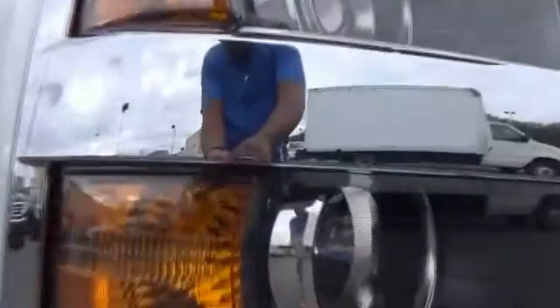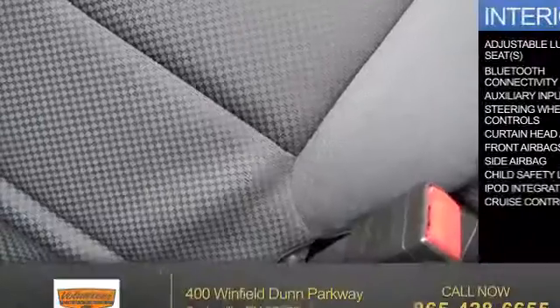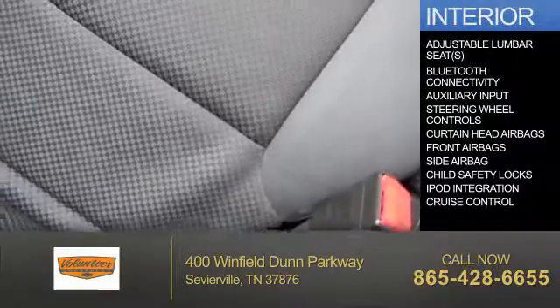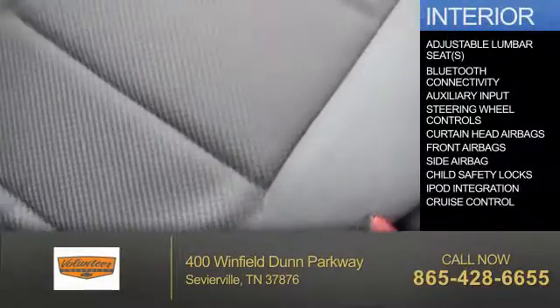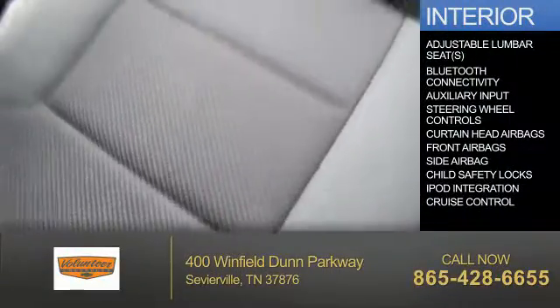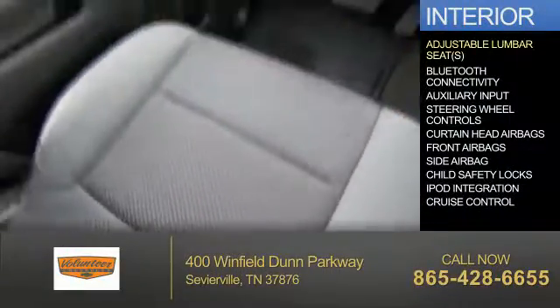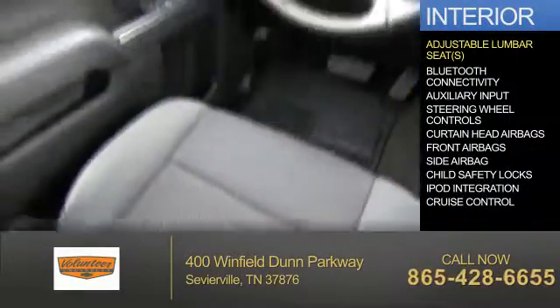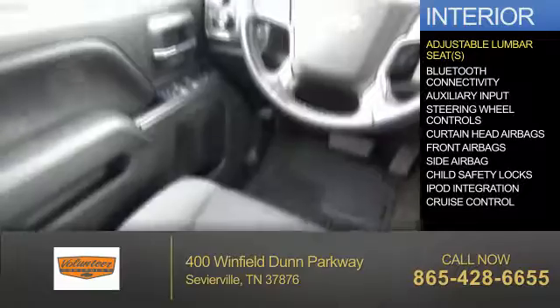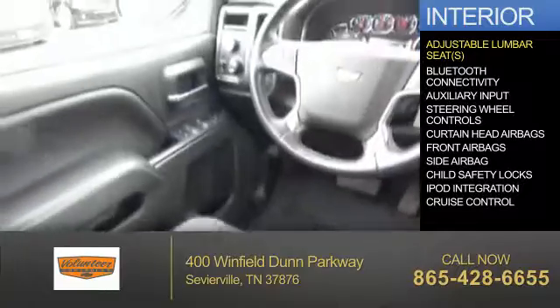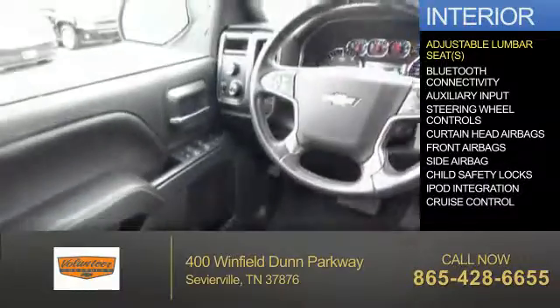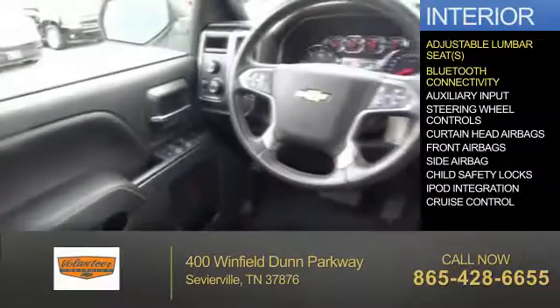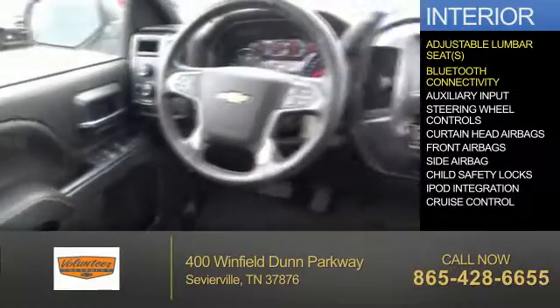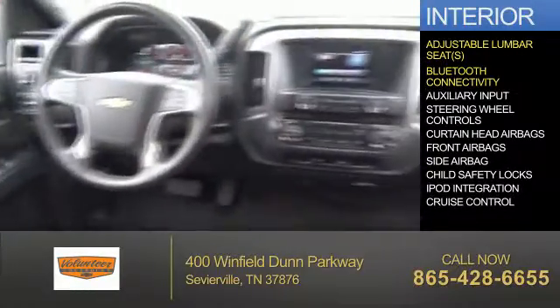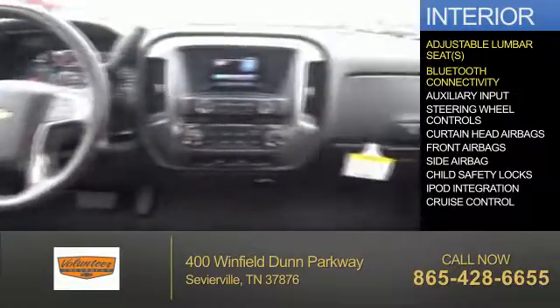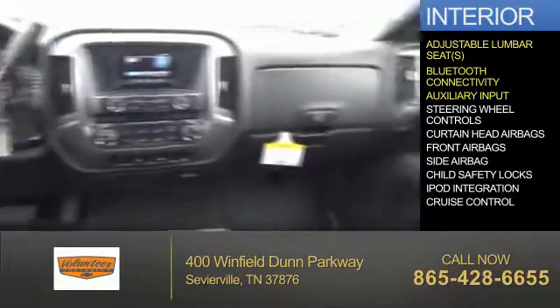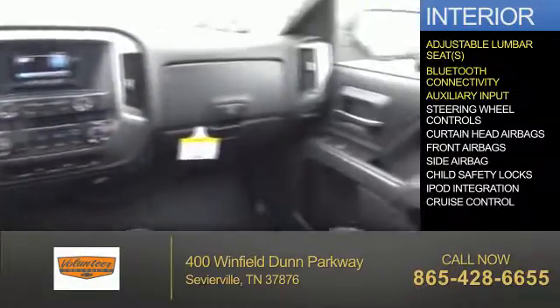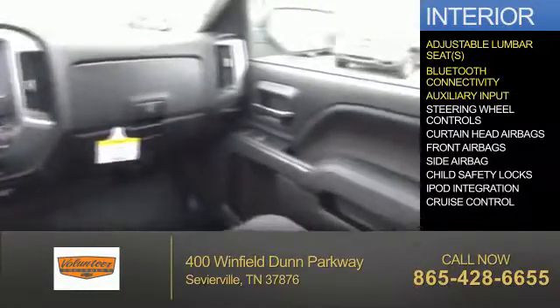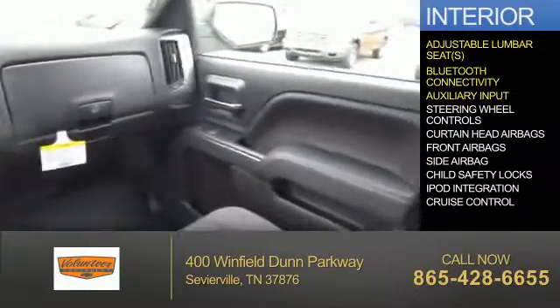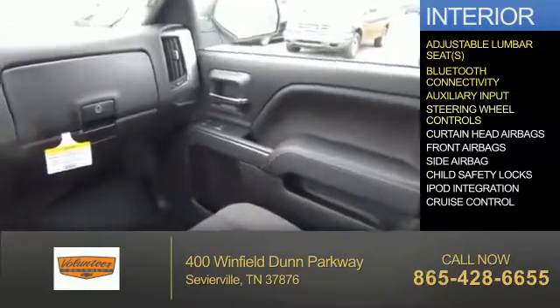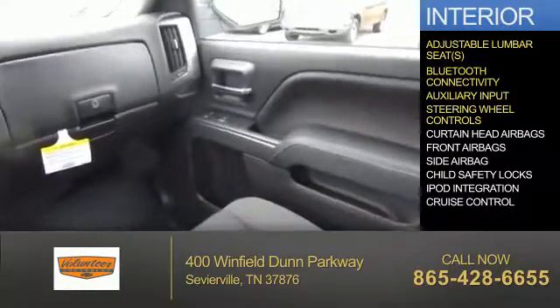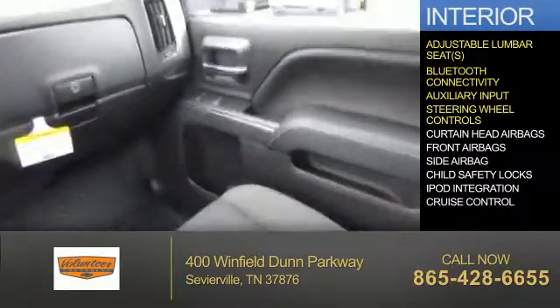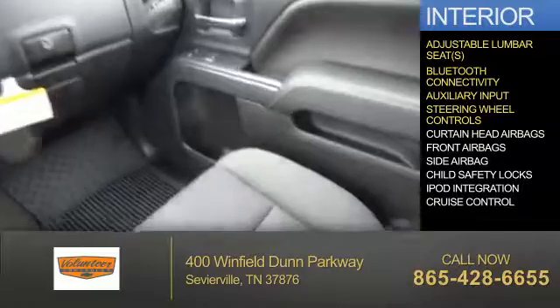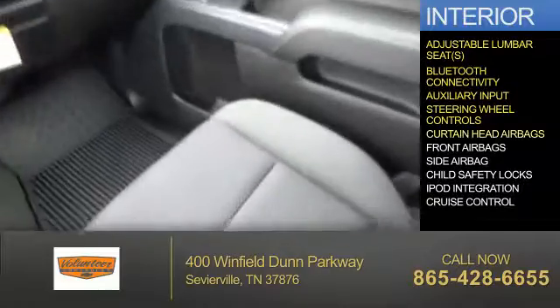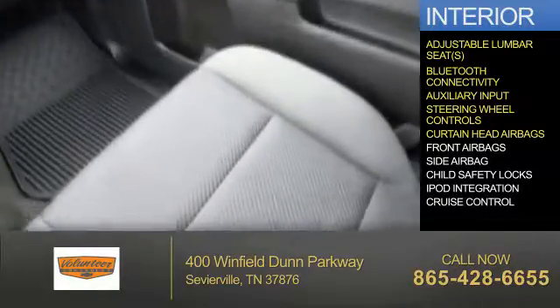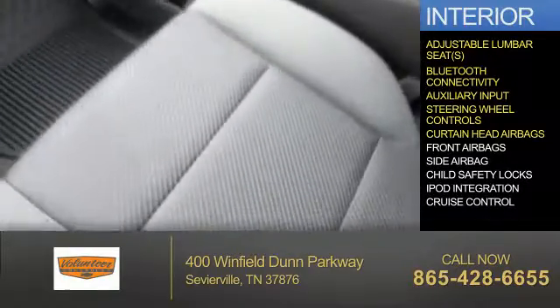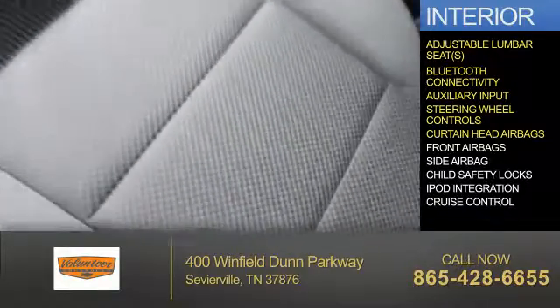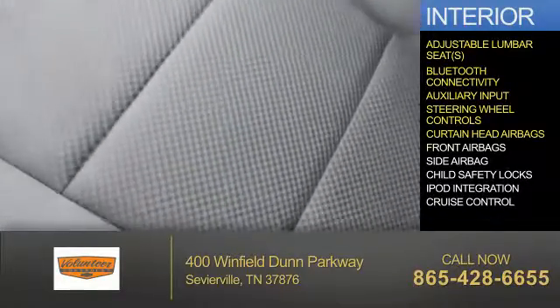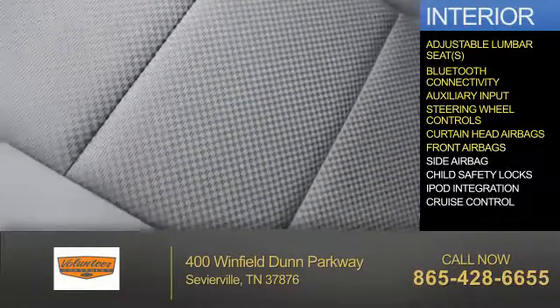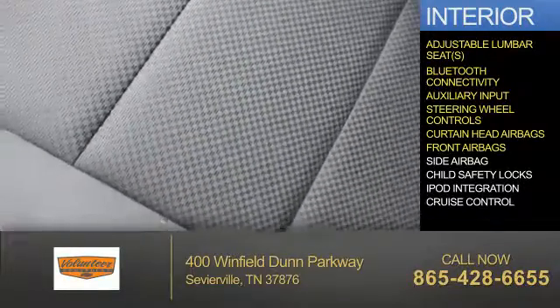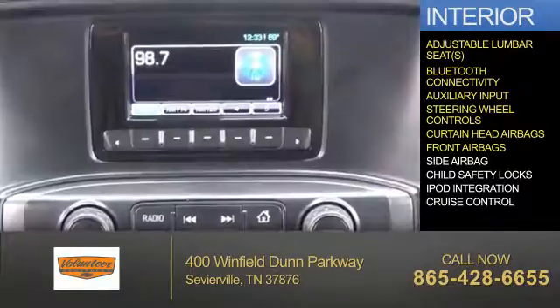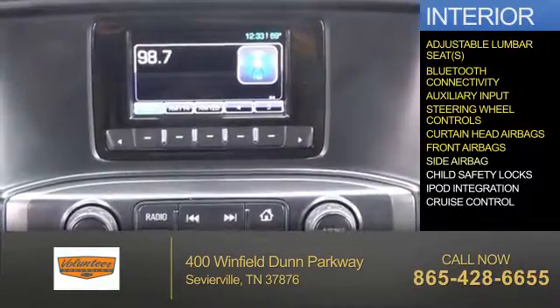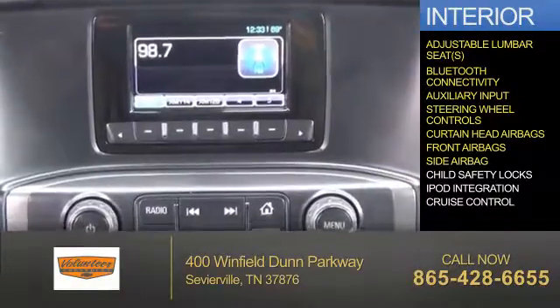Inside you'll find adjustable lumbar seats, Bluetooth connectivity, an auxiliary input, steering wheel controls, curtain head airbags, front airbags, and side airbags.